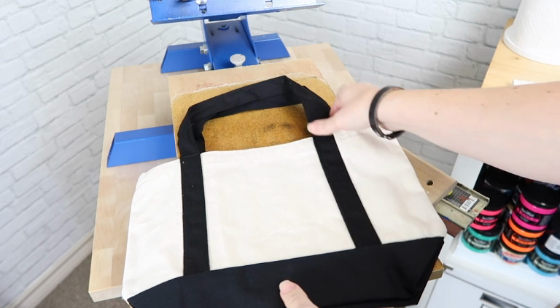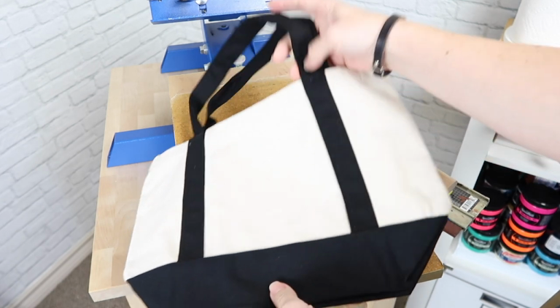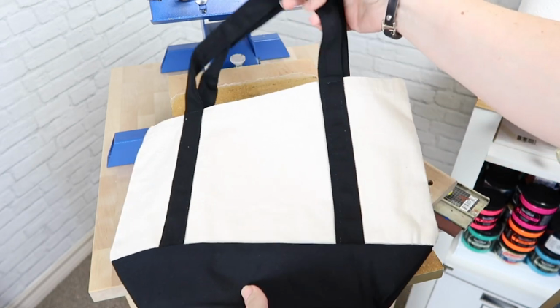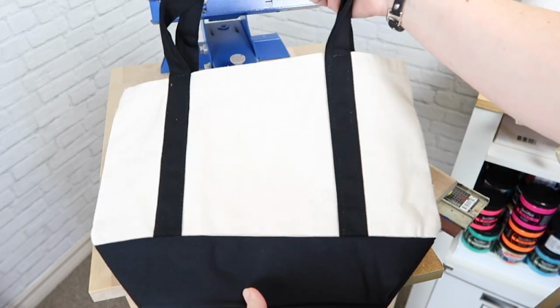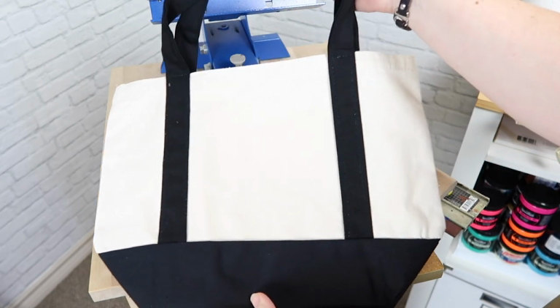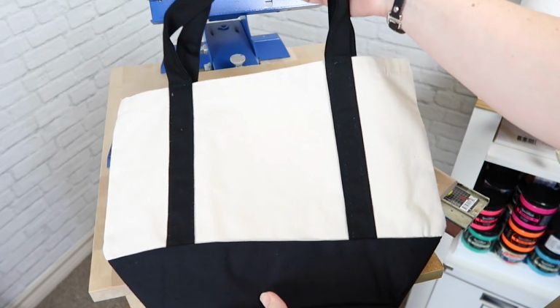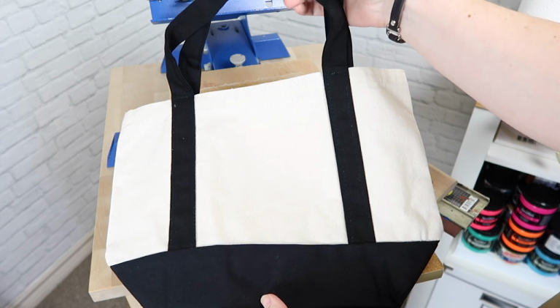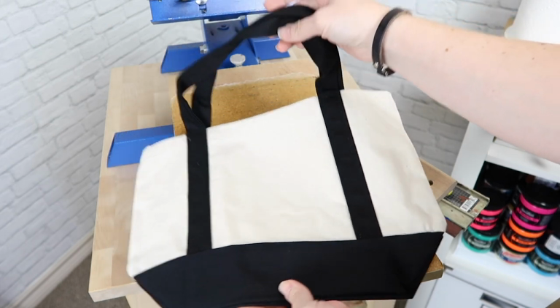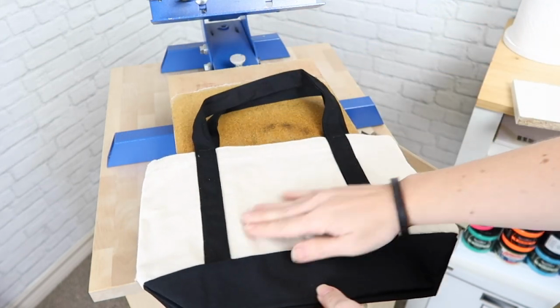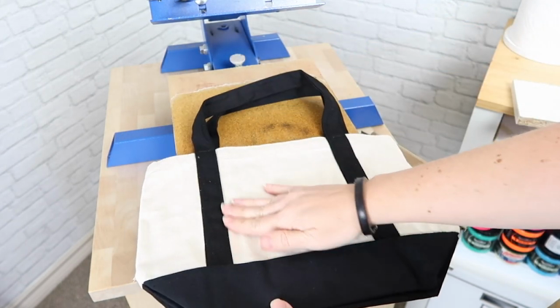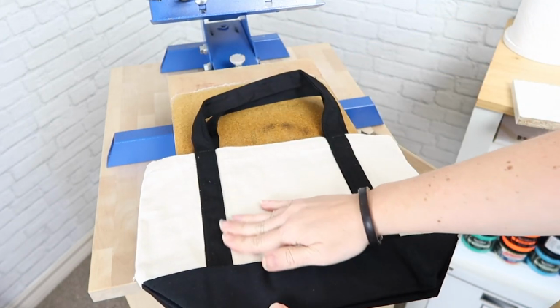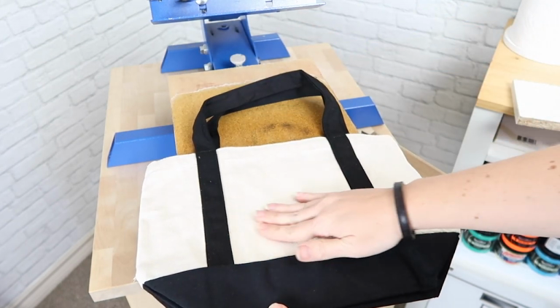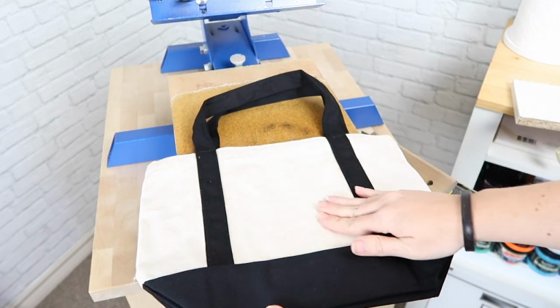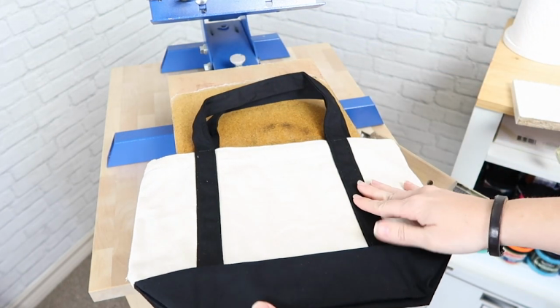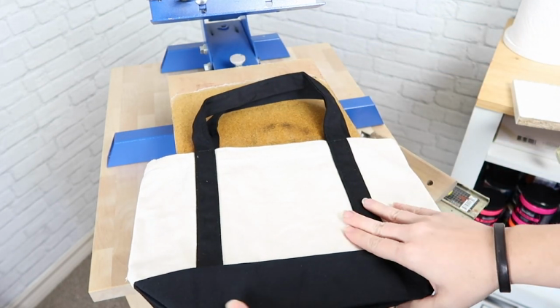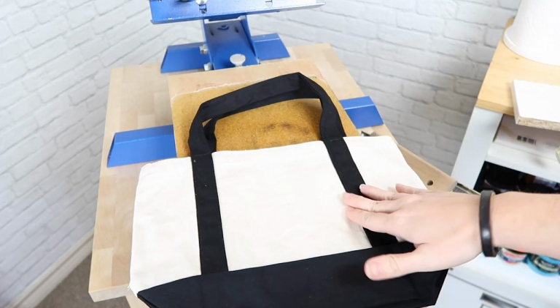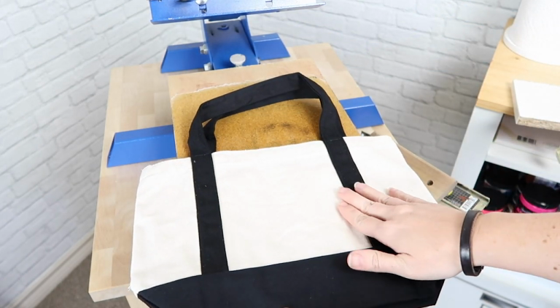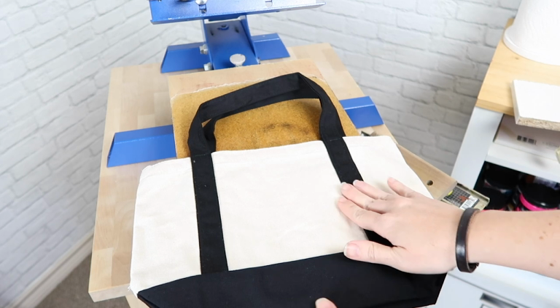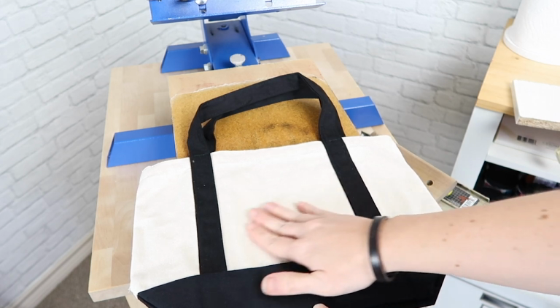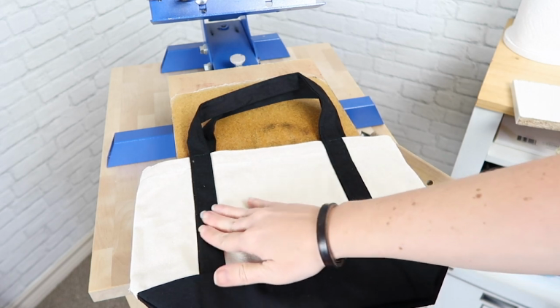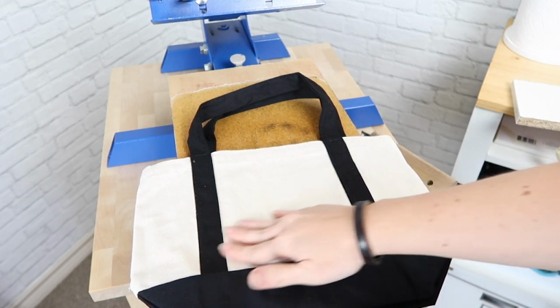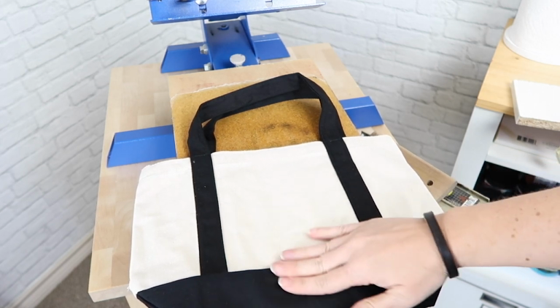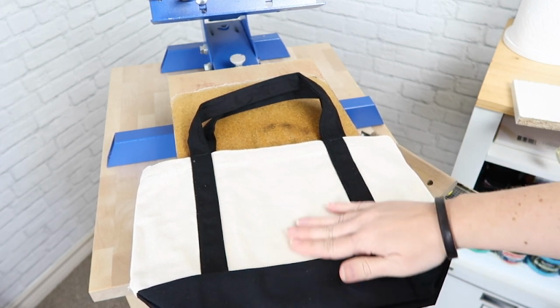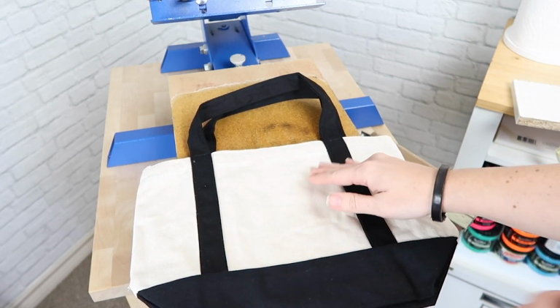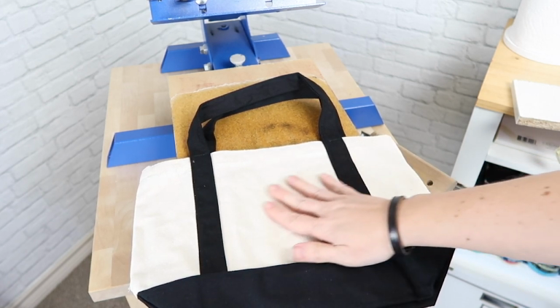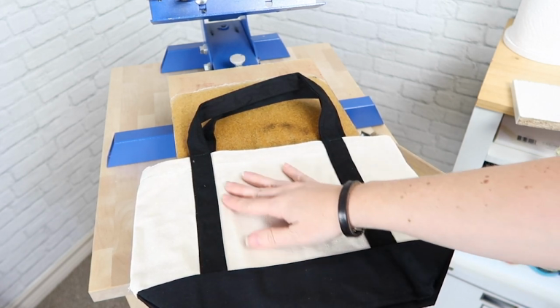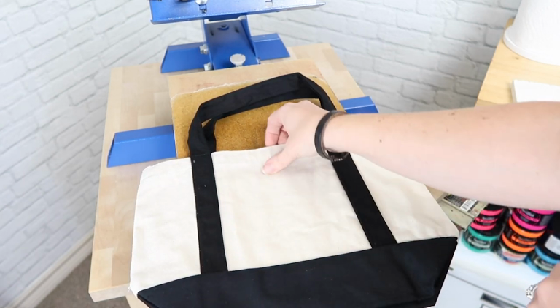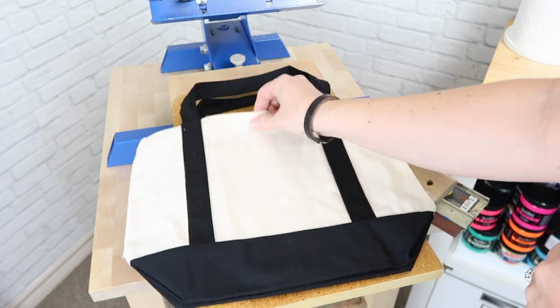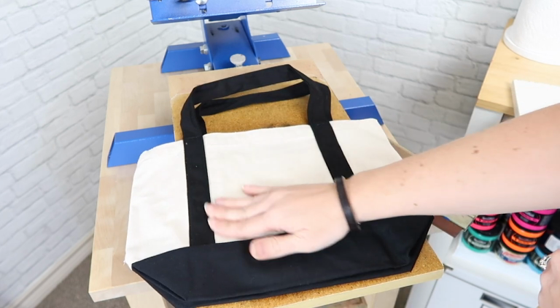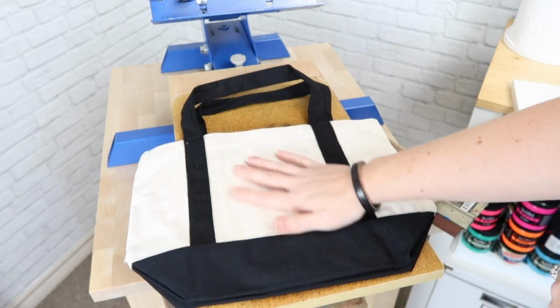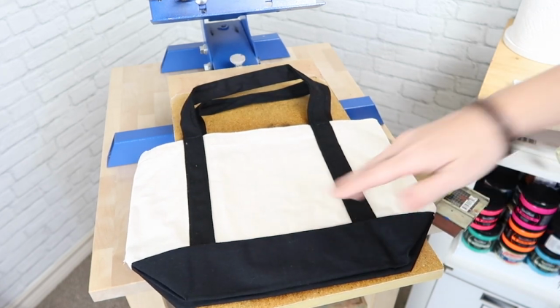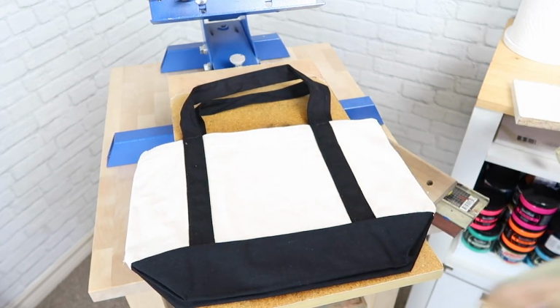Today I'm going to show you how I screen print on these small tote bags. Anytime you have a bag or an item that you're screen printing on that has seams or an uneven surface, I wanted to share a little trick on how I screen print on these.